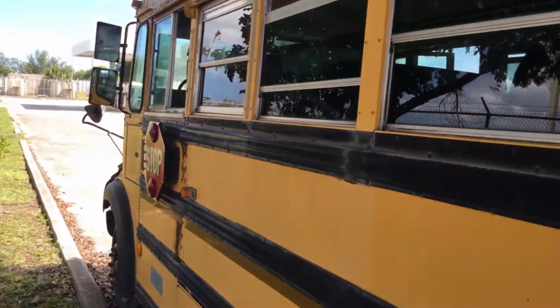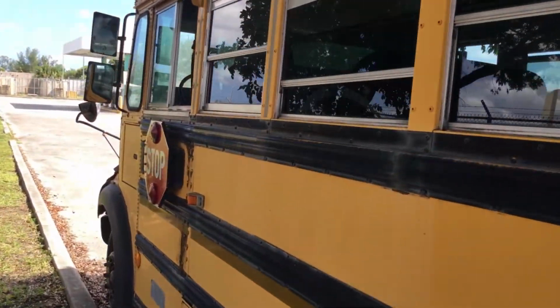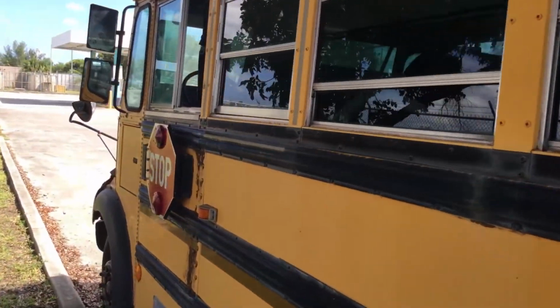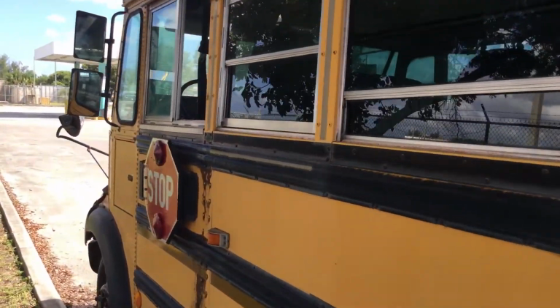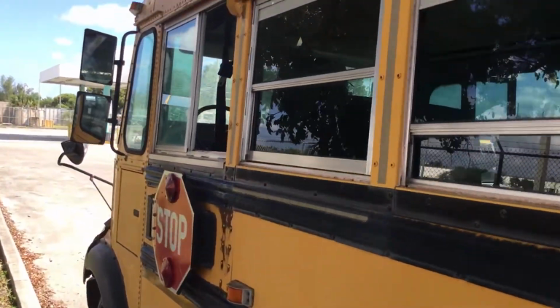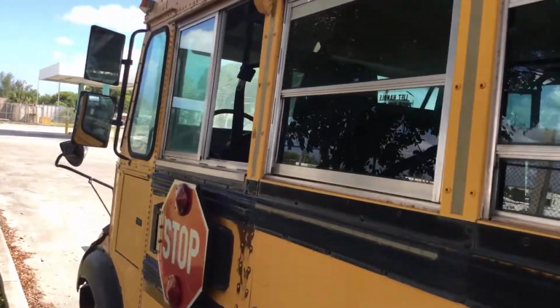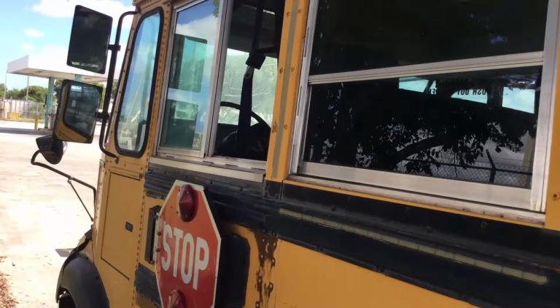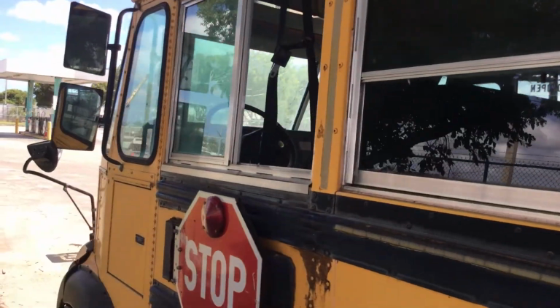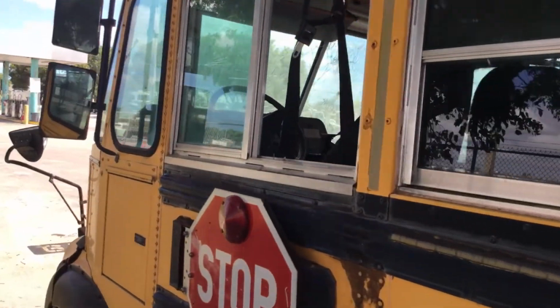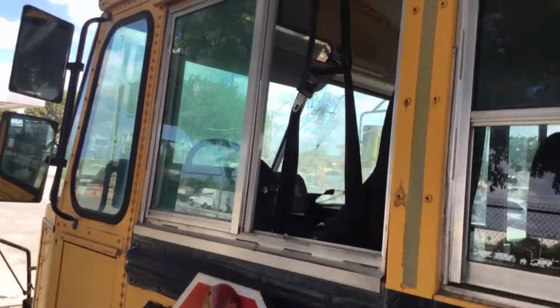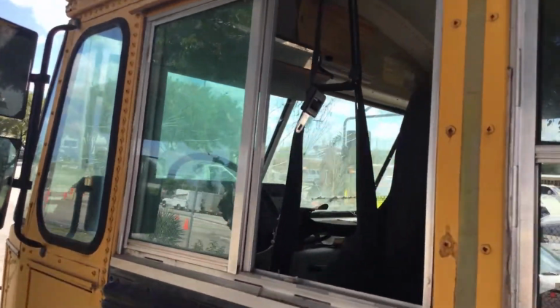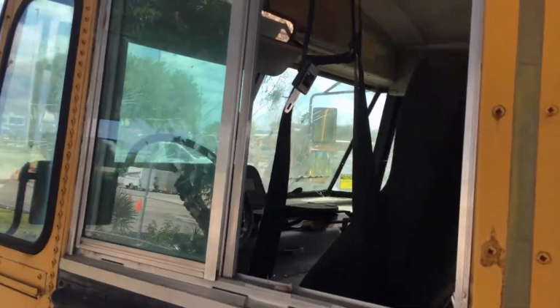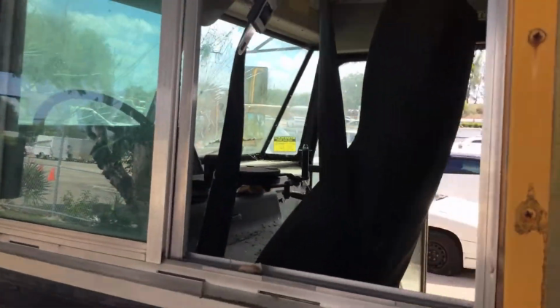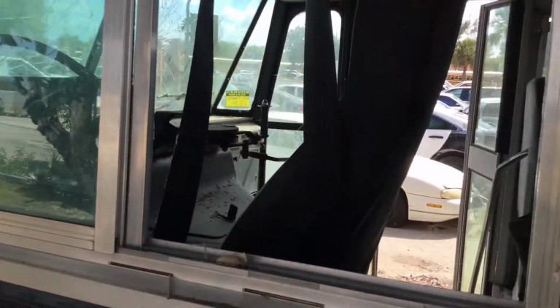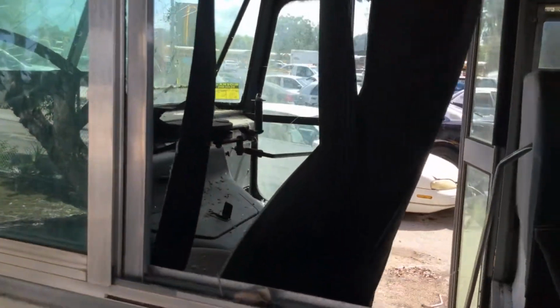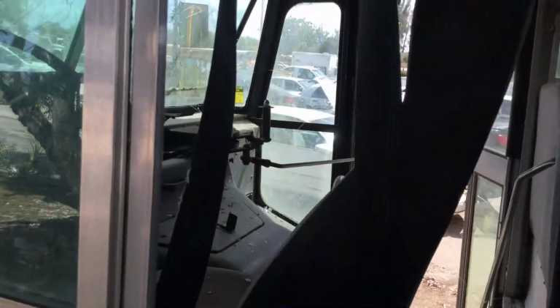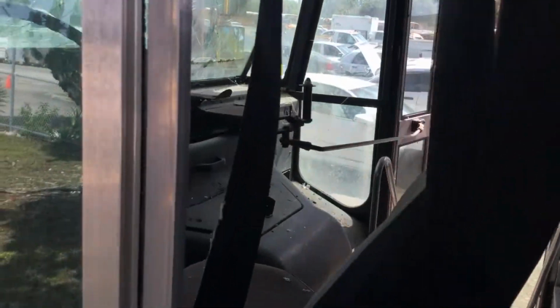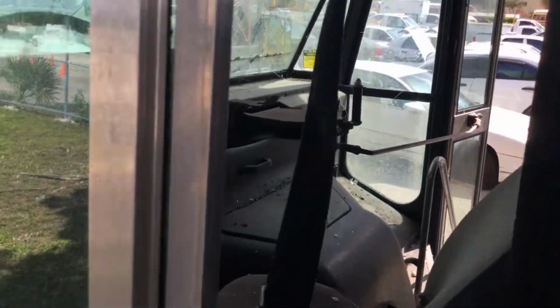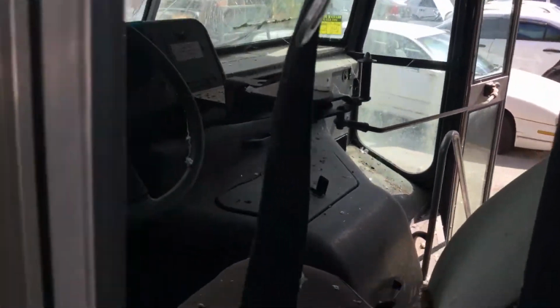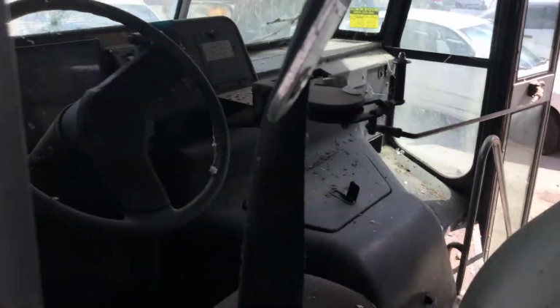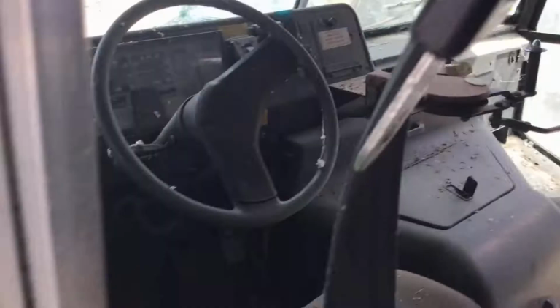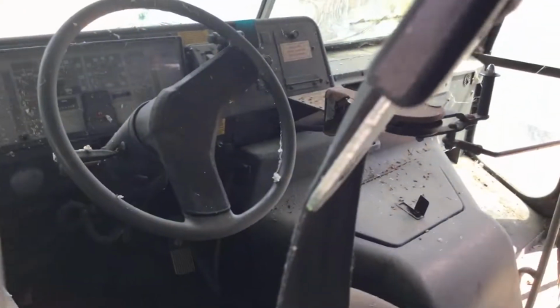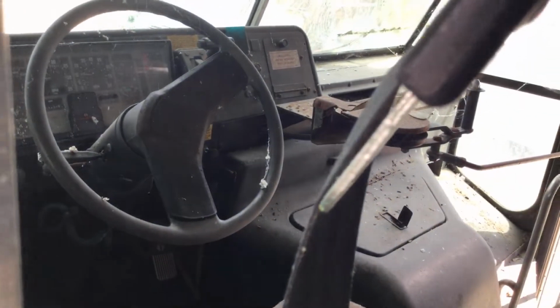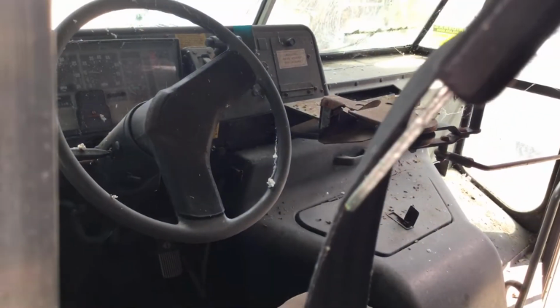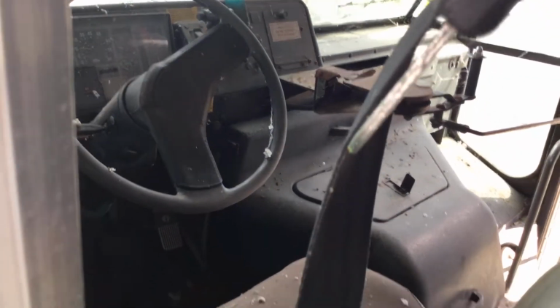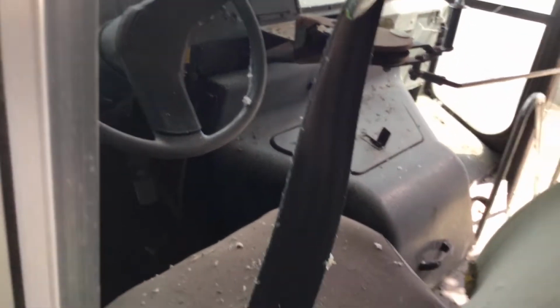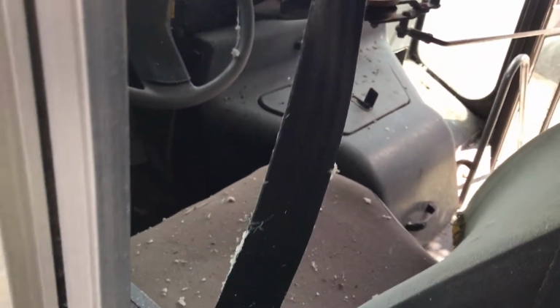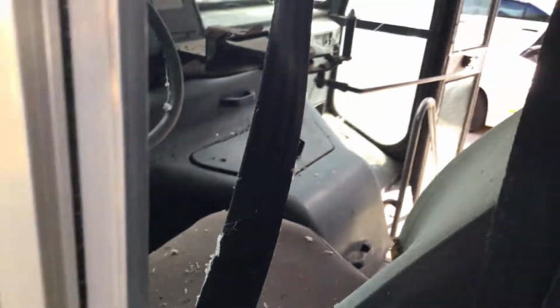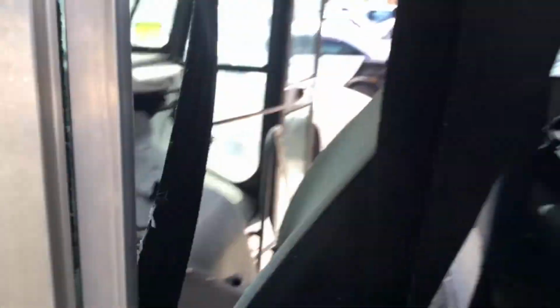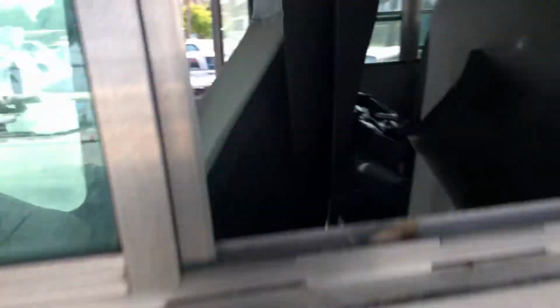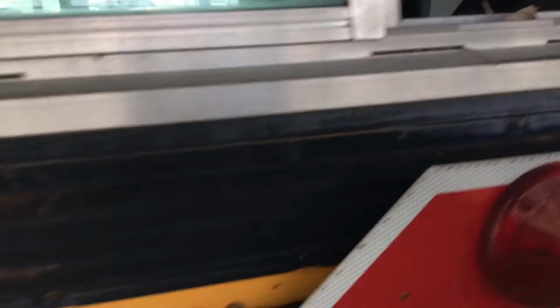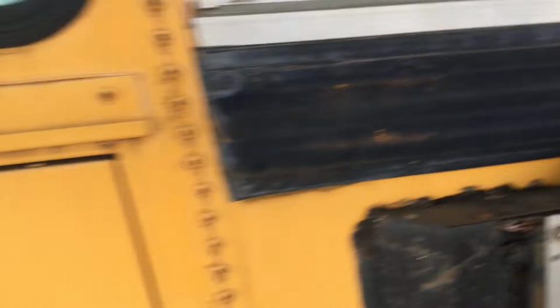This side mirror here — the window was open. The seat and the dashboard are very dirty. Let me go around and I'll show you.